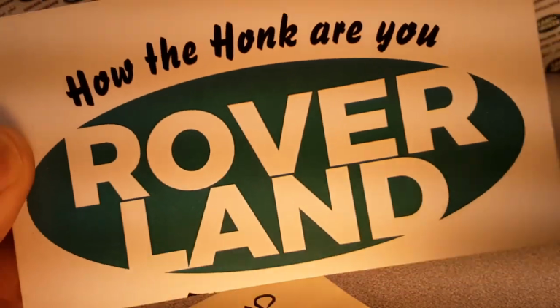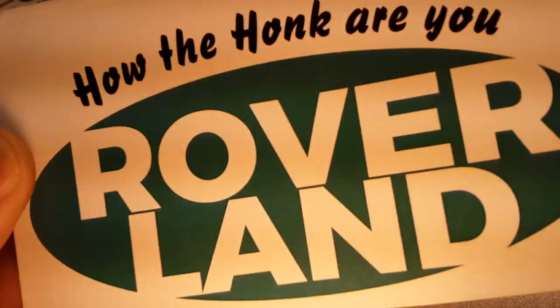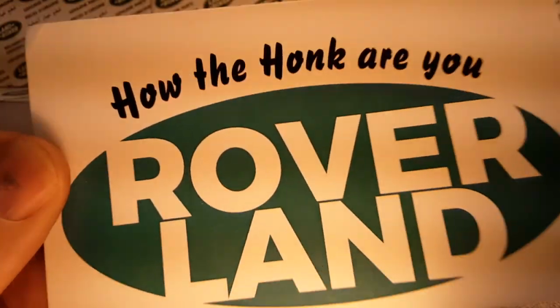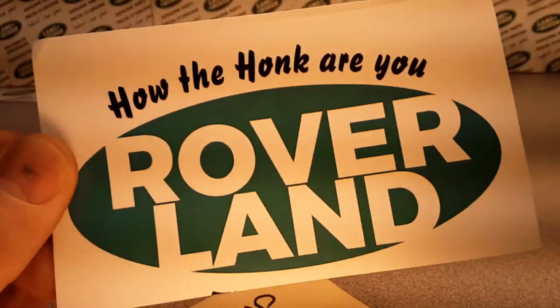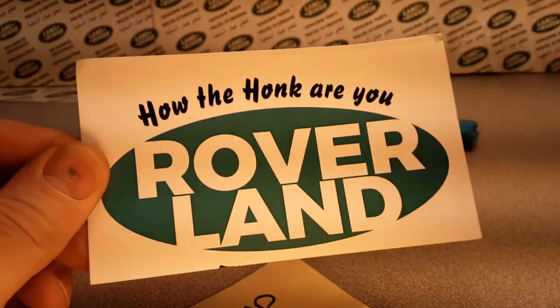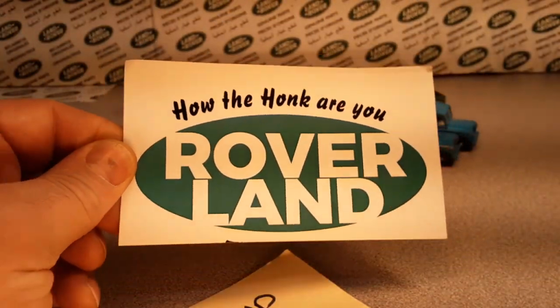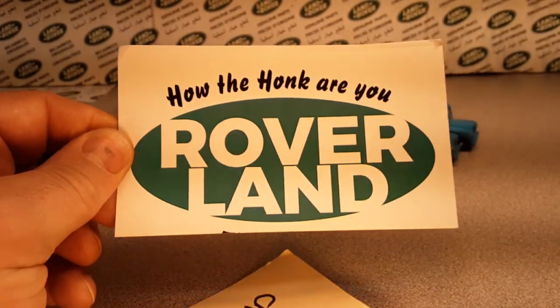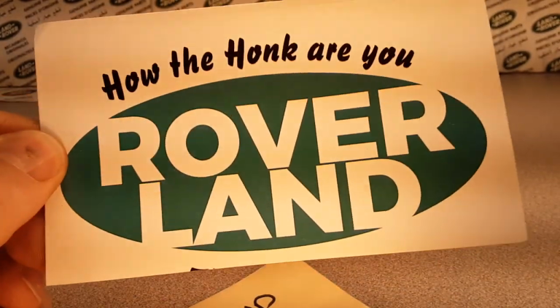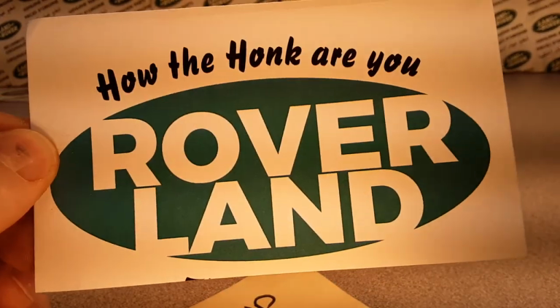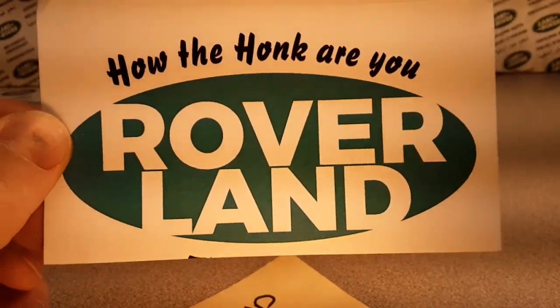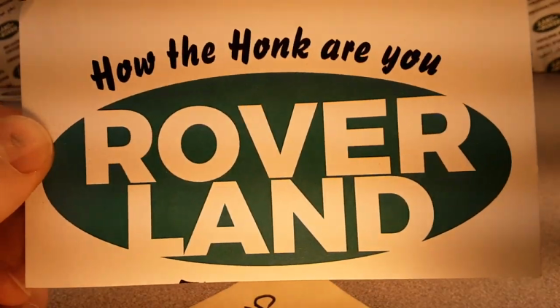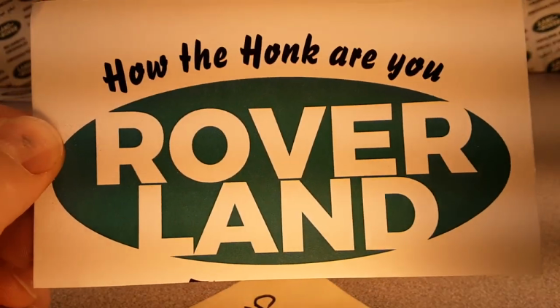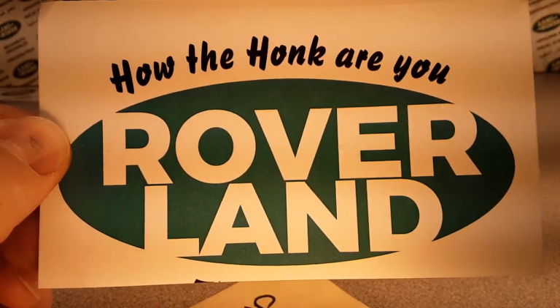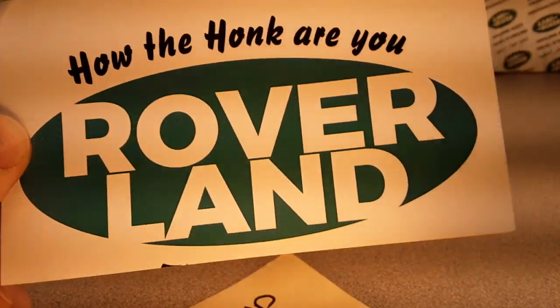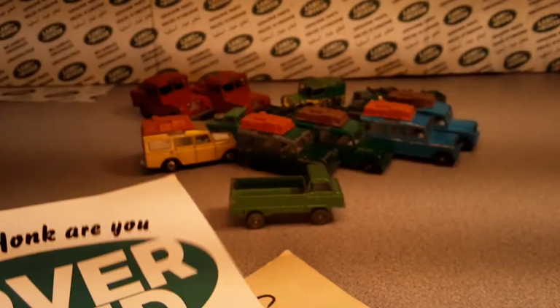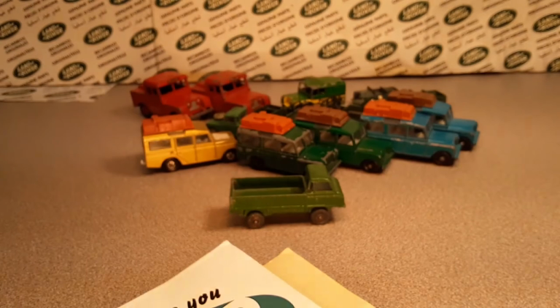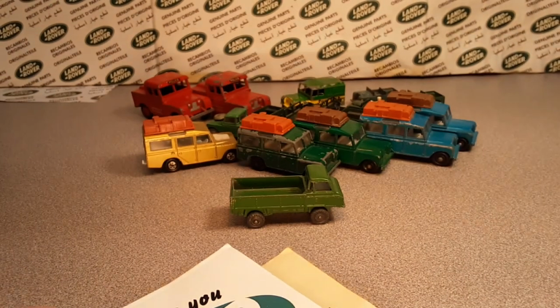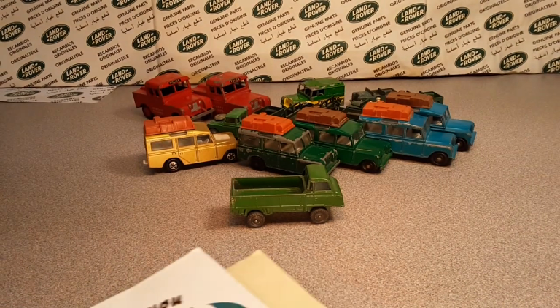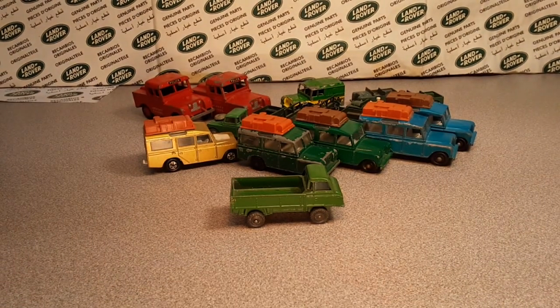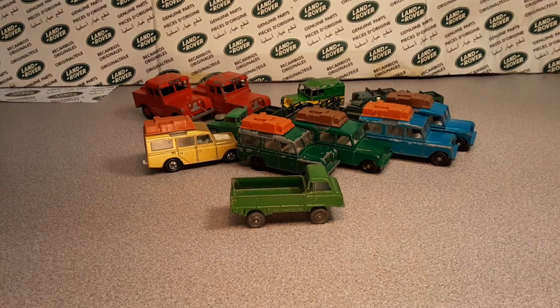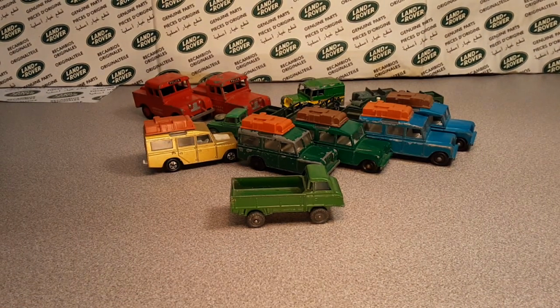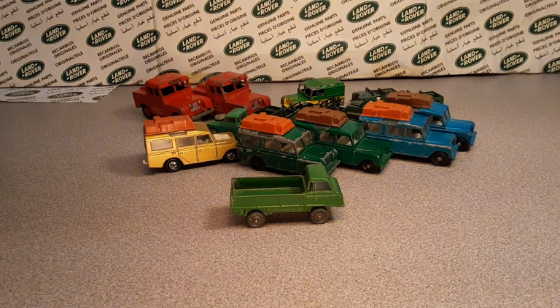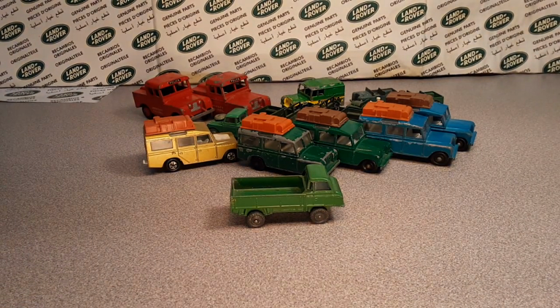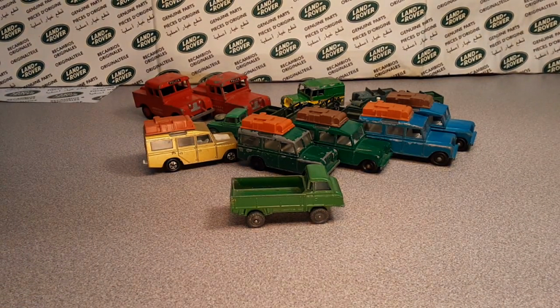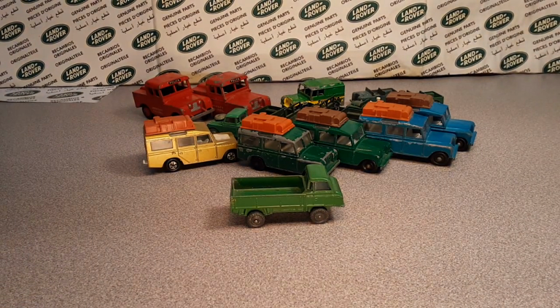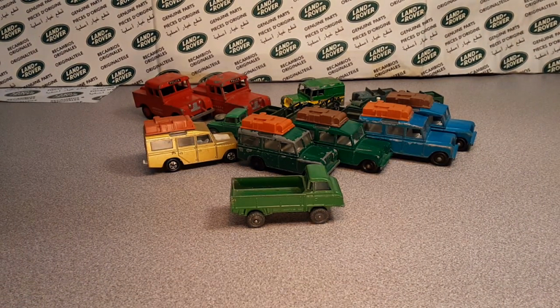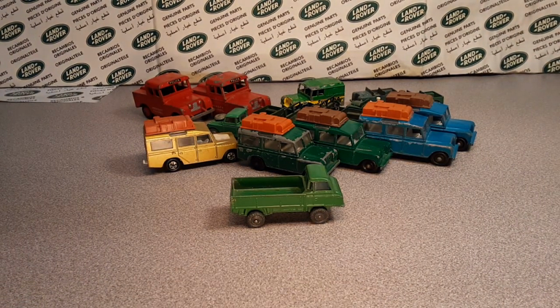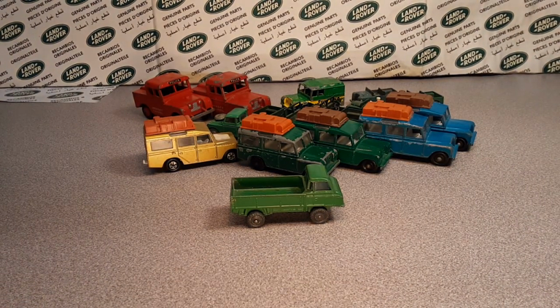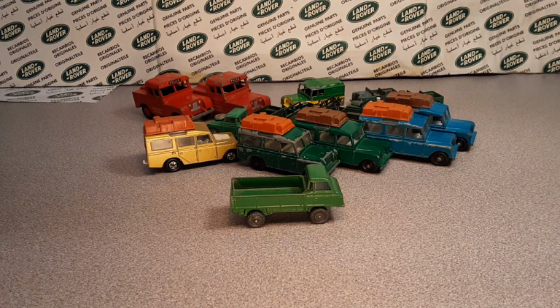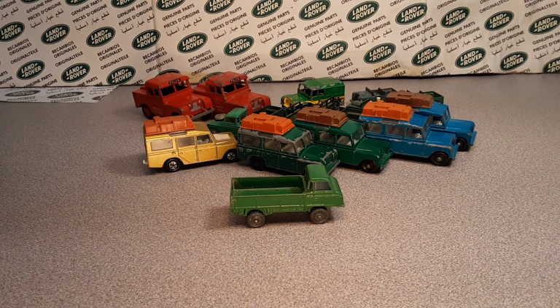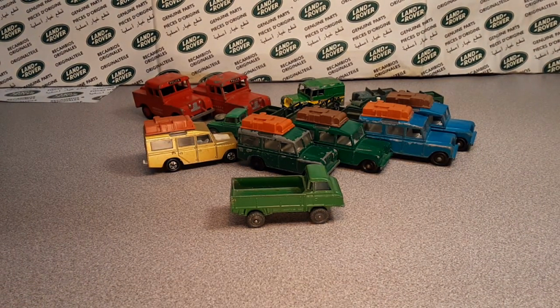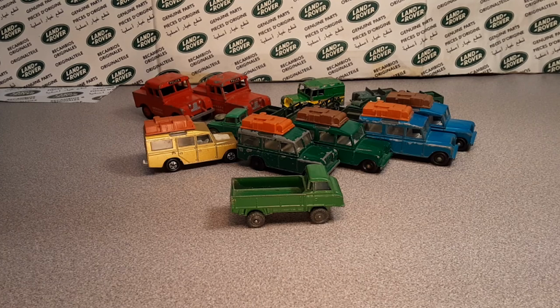G'day! G'day! Hi, how the heck are ya! Welcome to Roverland! This is your friend Dan, and I've got a subject for you today.